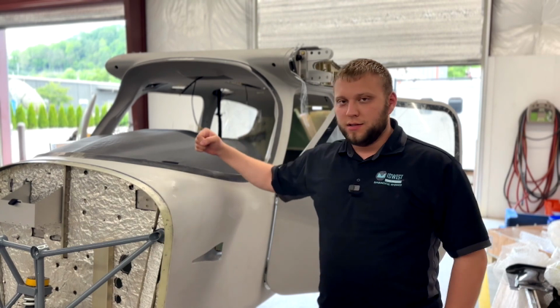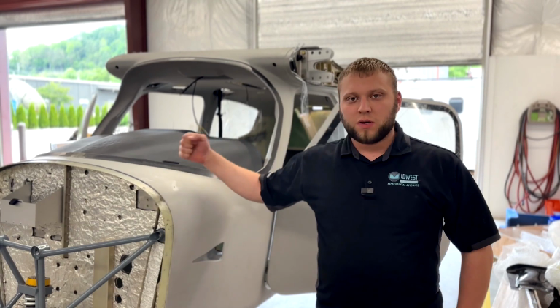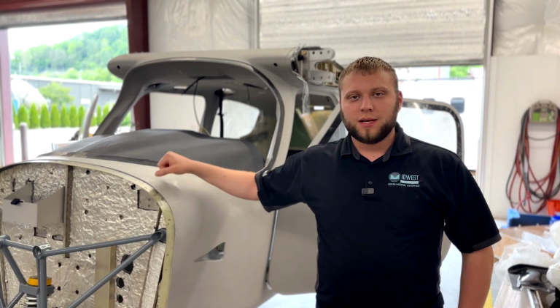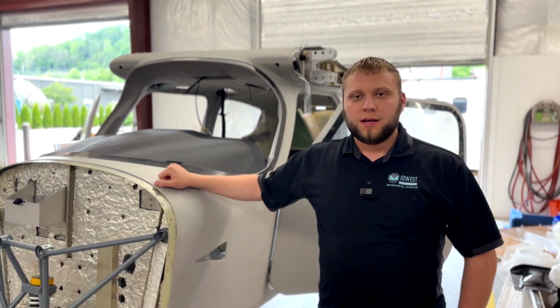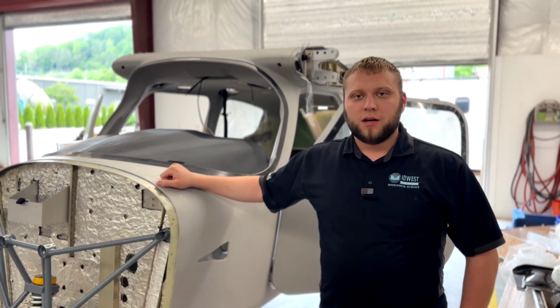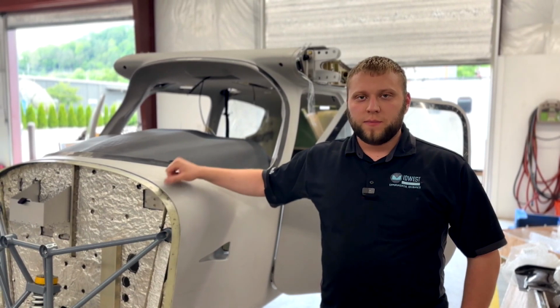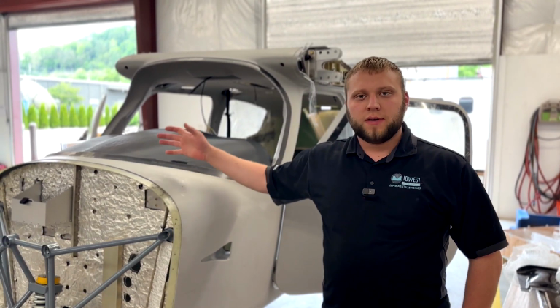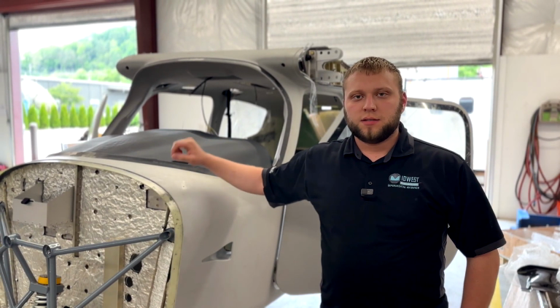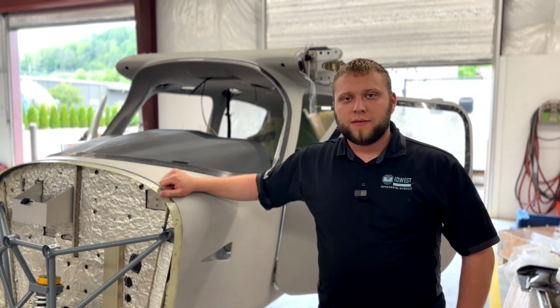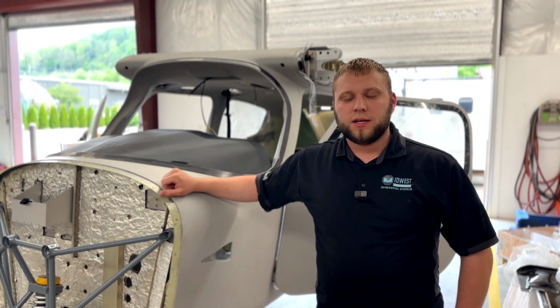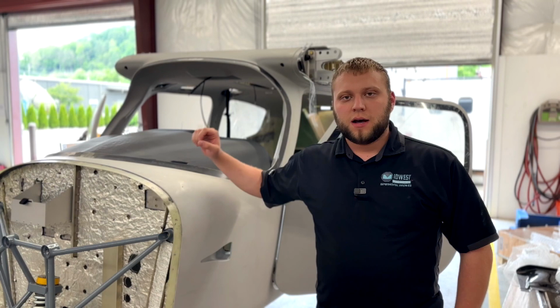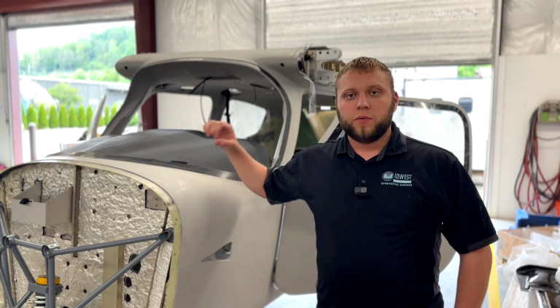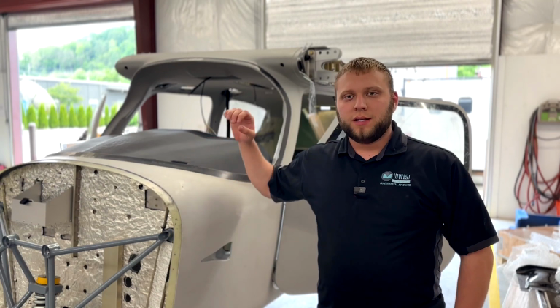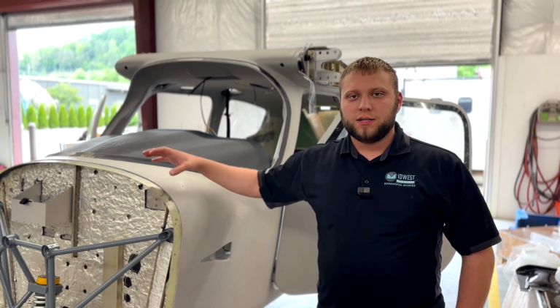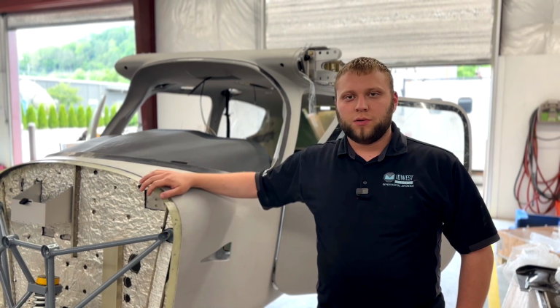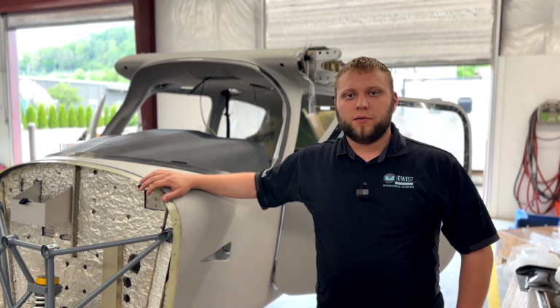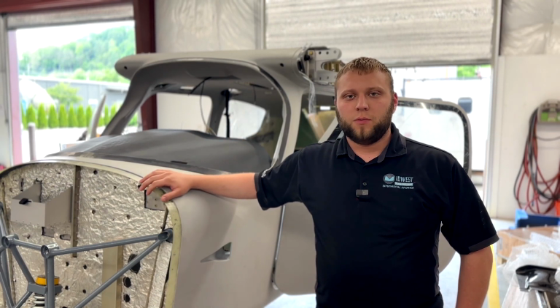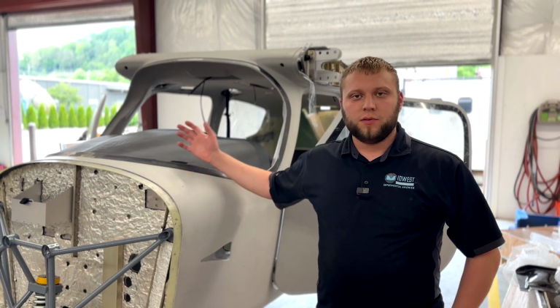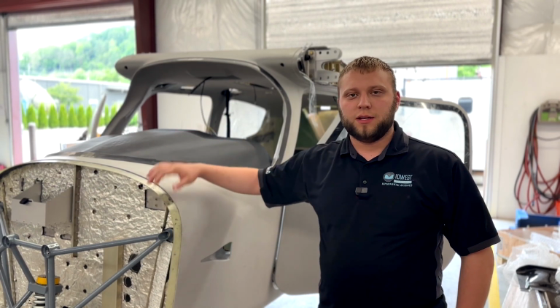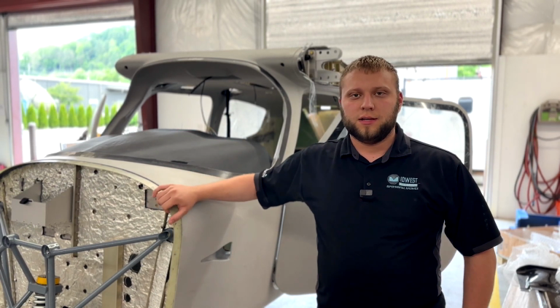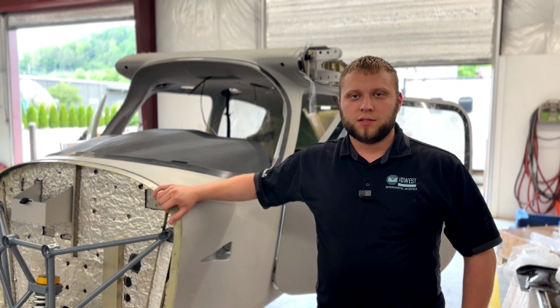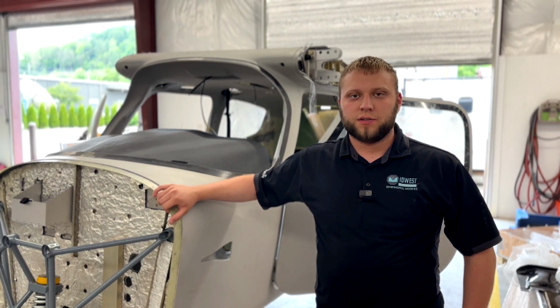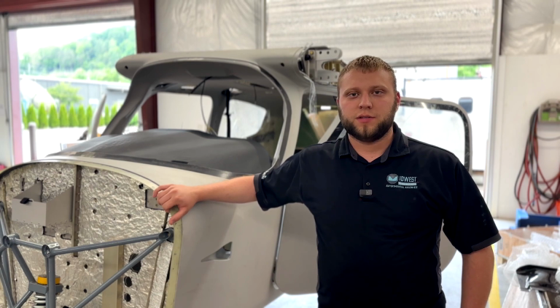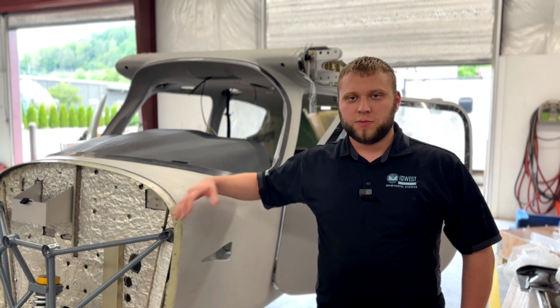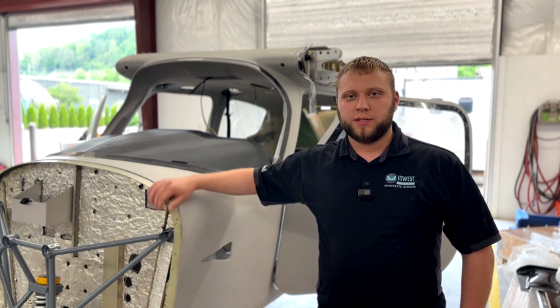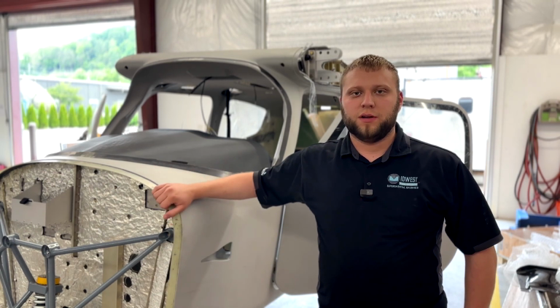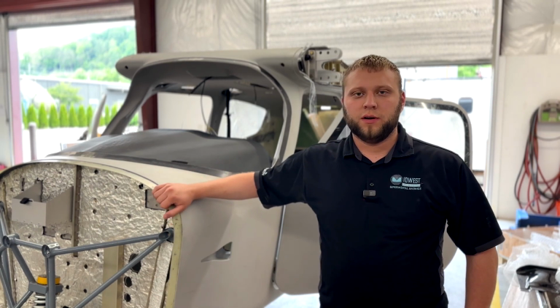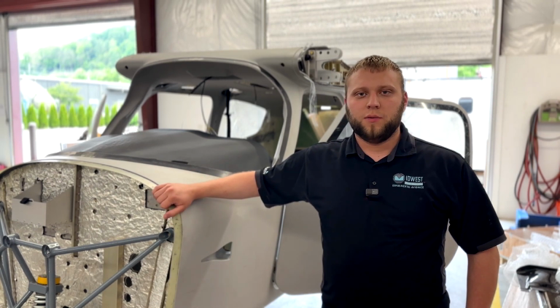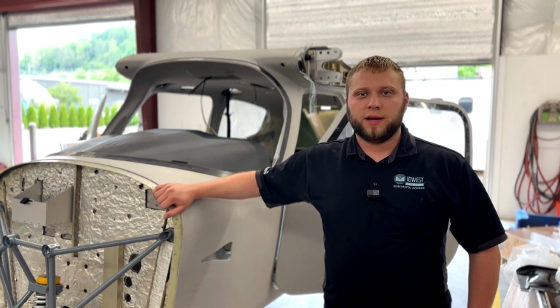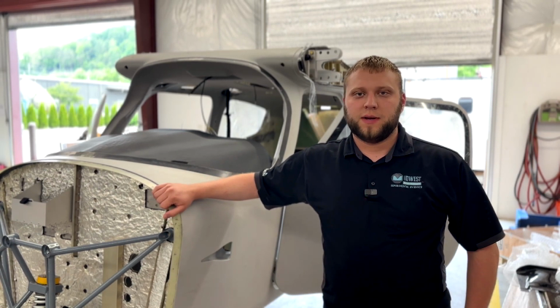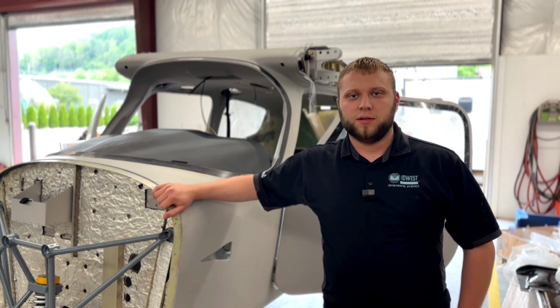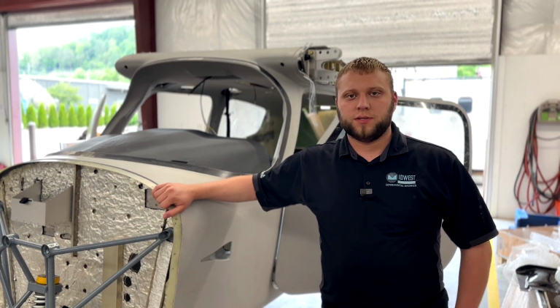This is a quick build kit, and we're going to be doing the avionics in this one. We wanted to give you guys a quick look around at what a kit looks like and let you see for yourselves — especially those that have one on order — what you can kind of expect when it delivers to you.